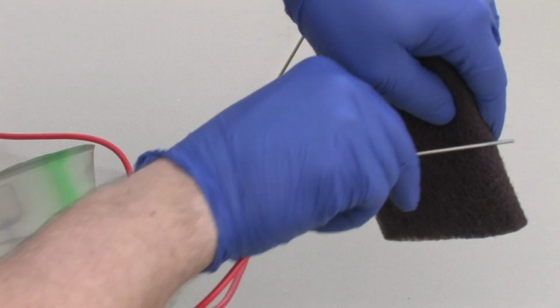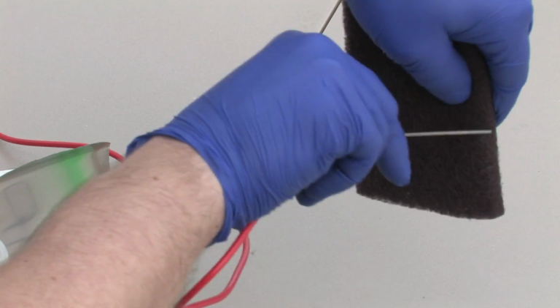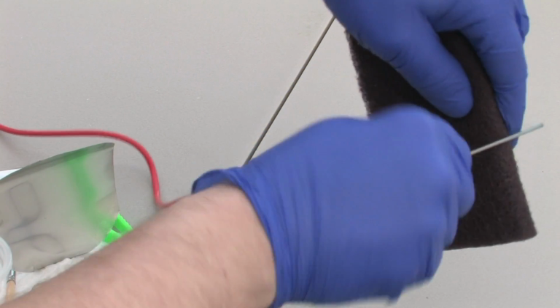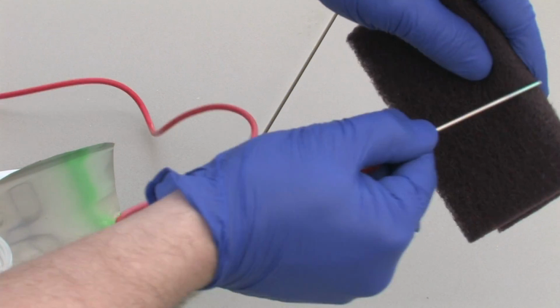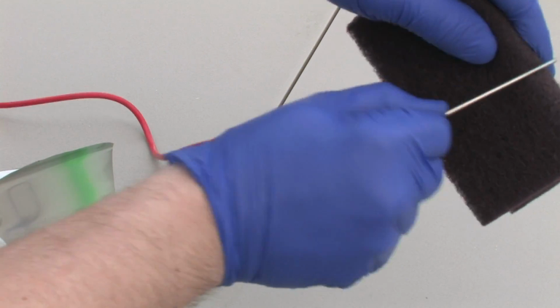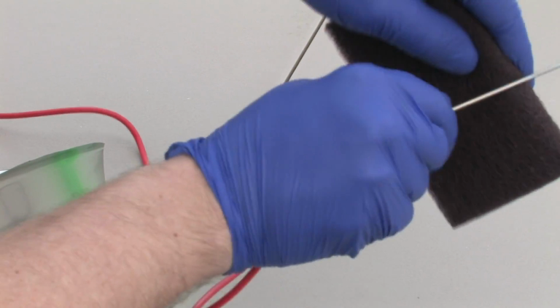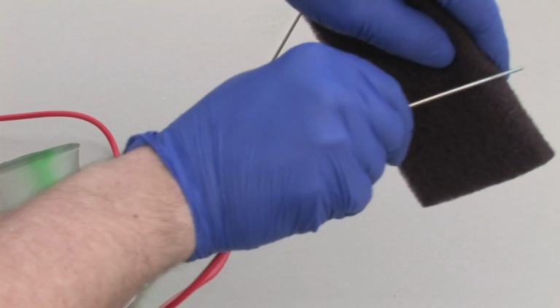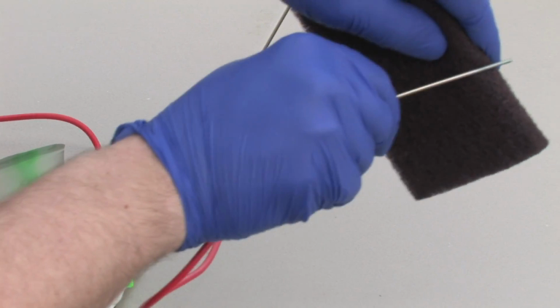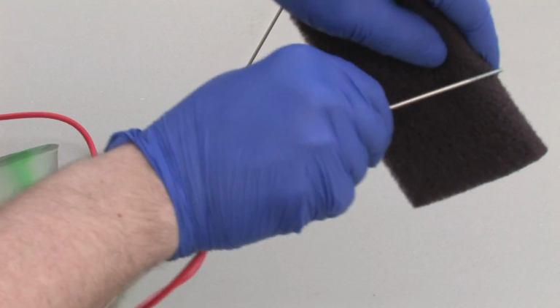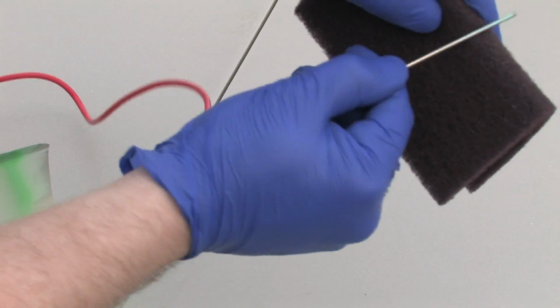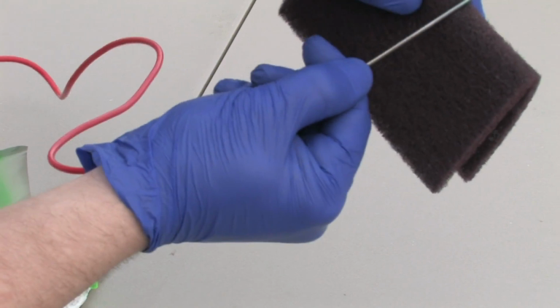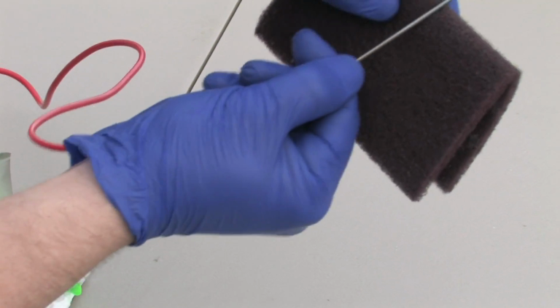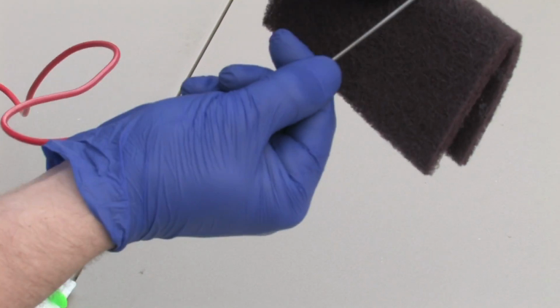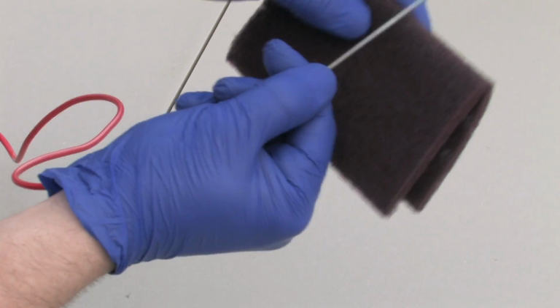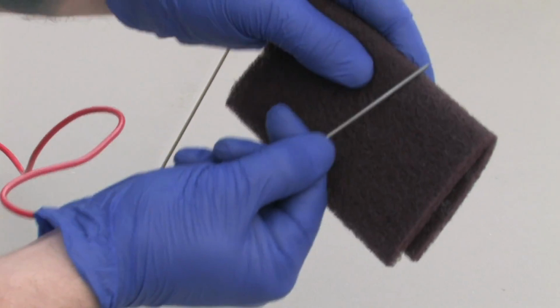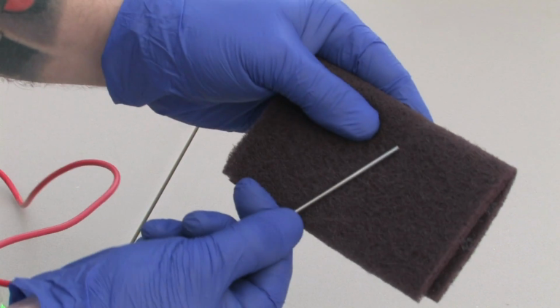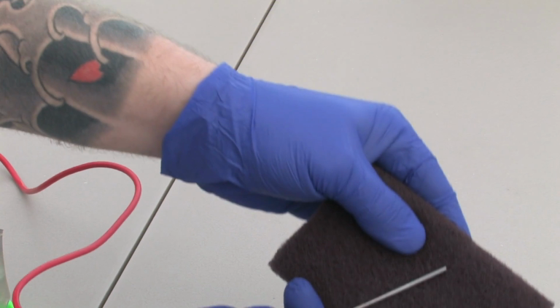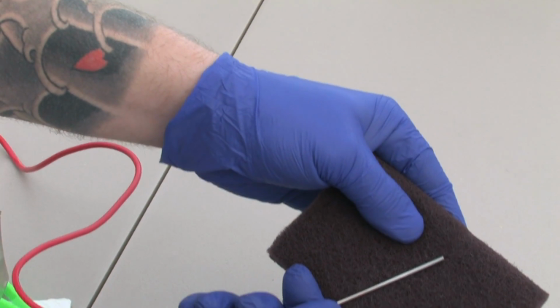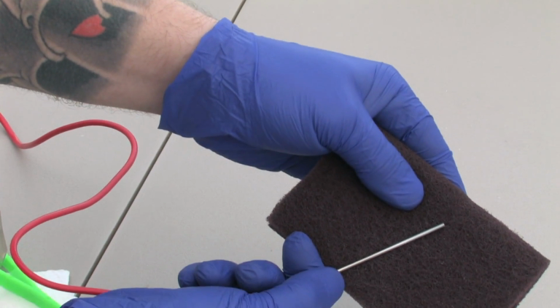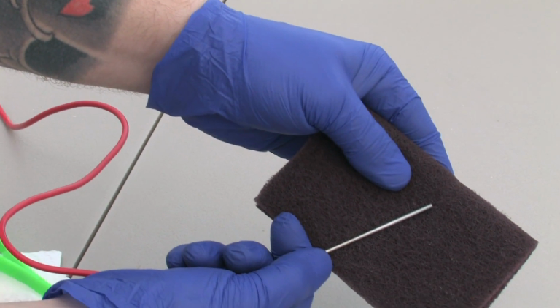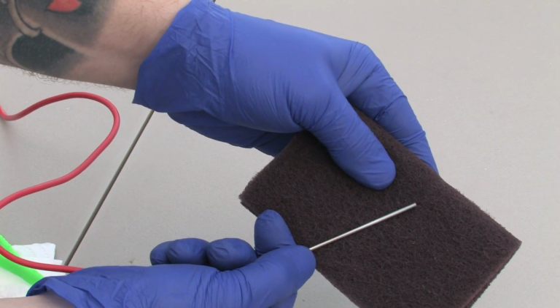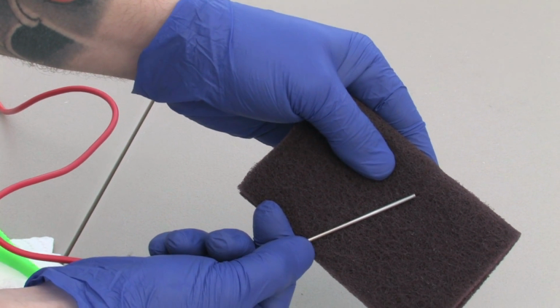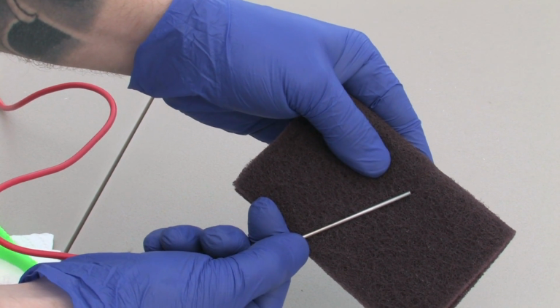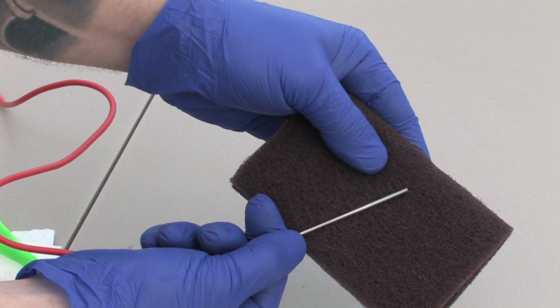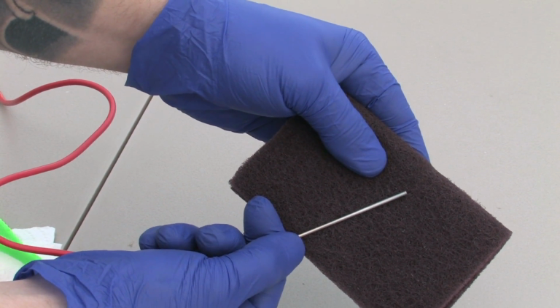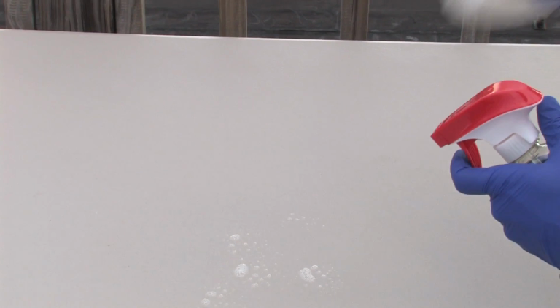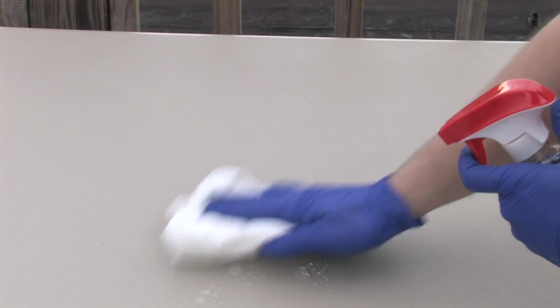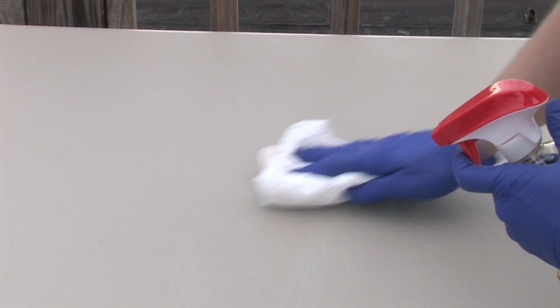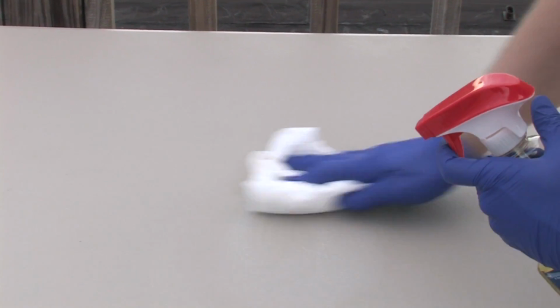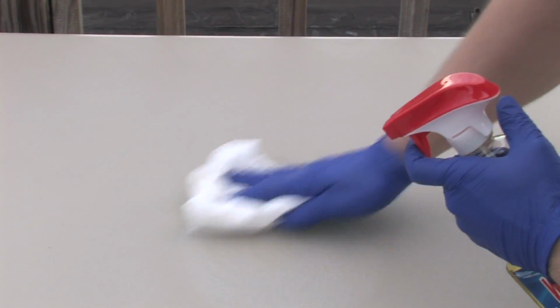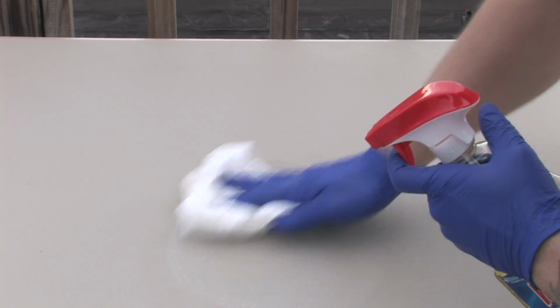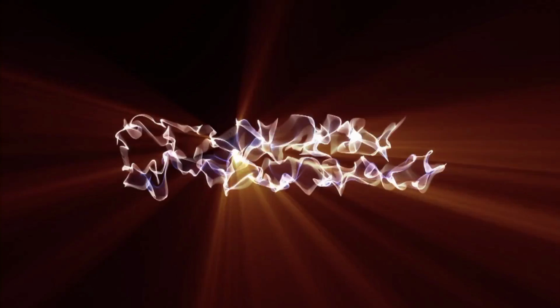Use the scratch pad to thoroughly yet gently scratch off the coloration on the titanium magic wand. This is the only thing the scratch pad should be used for. Remember, after you are finished, wipe down the area with a commercial disinfectant.